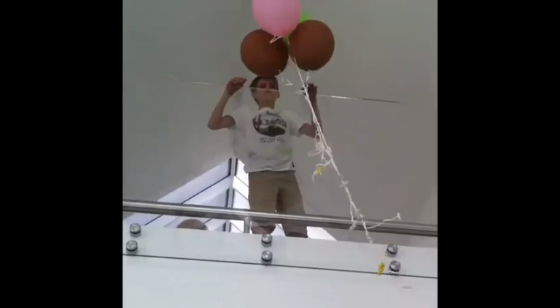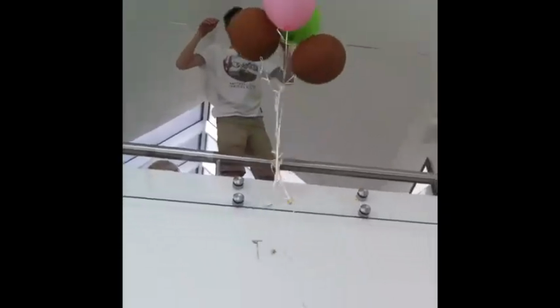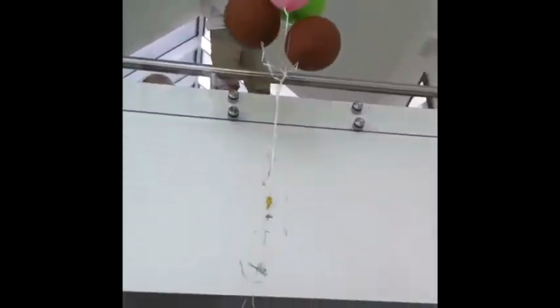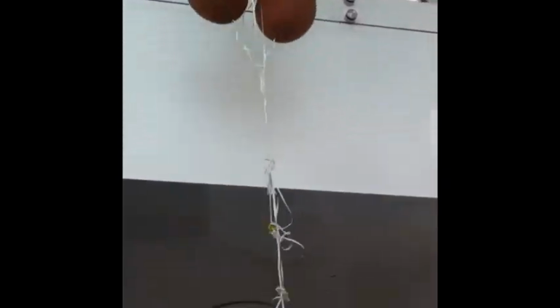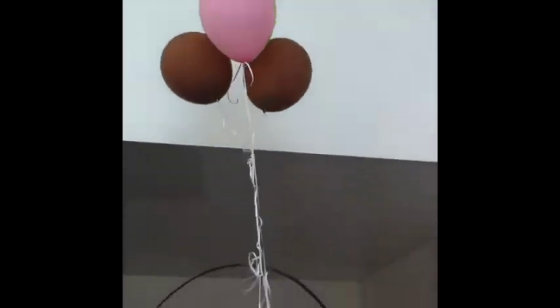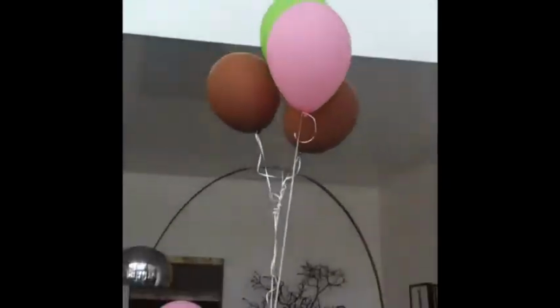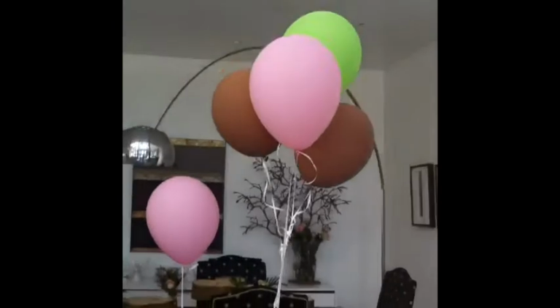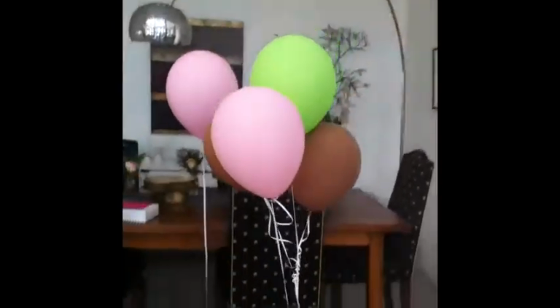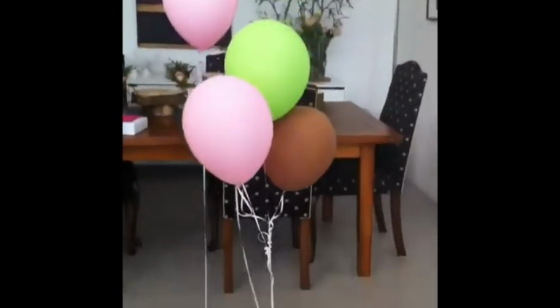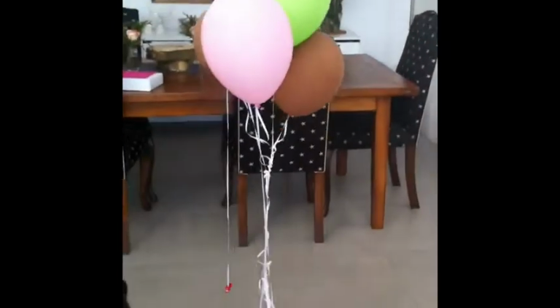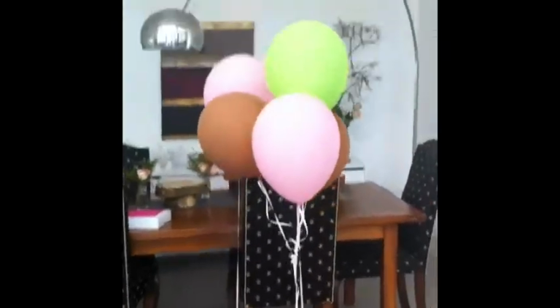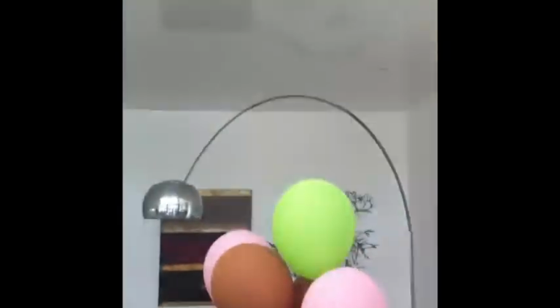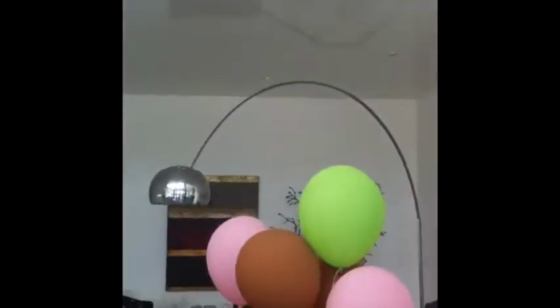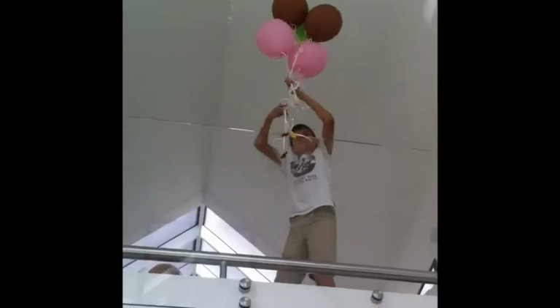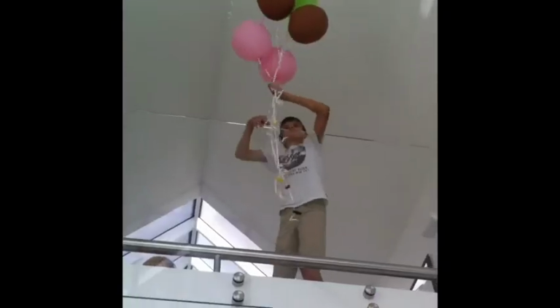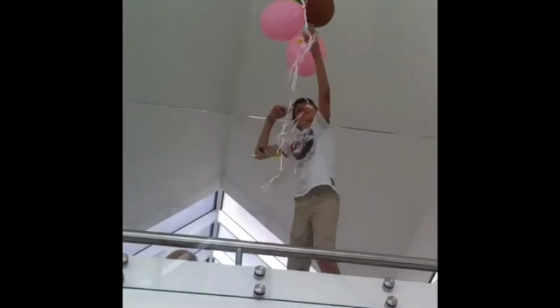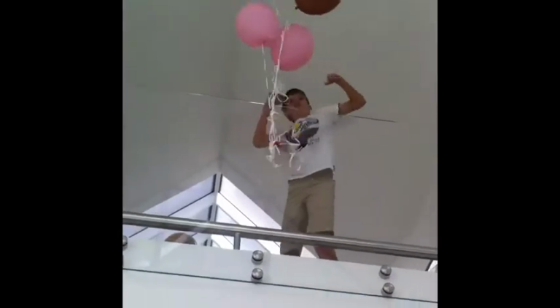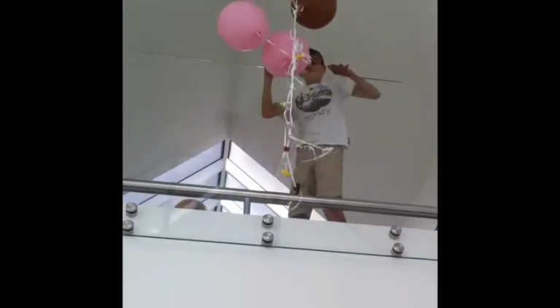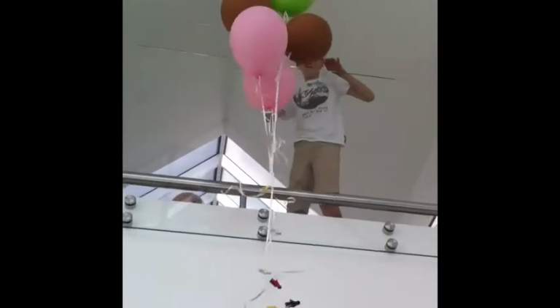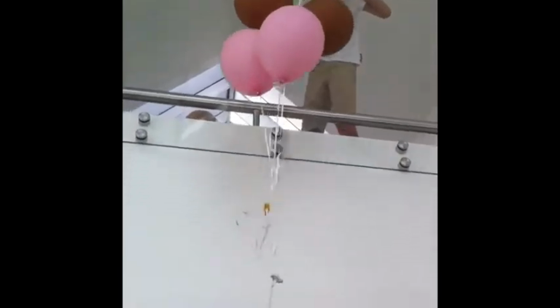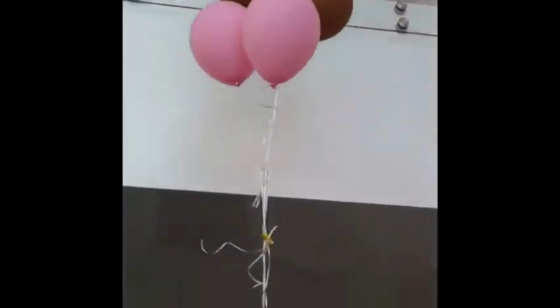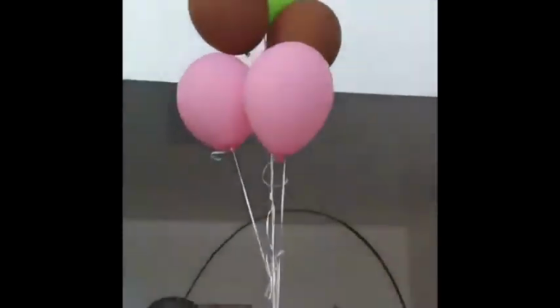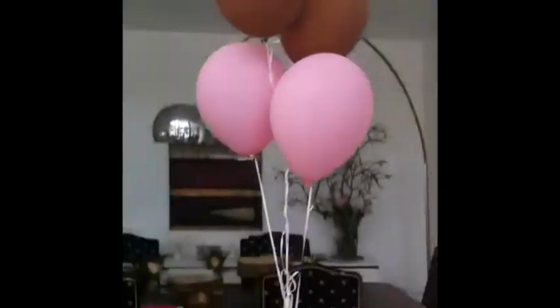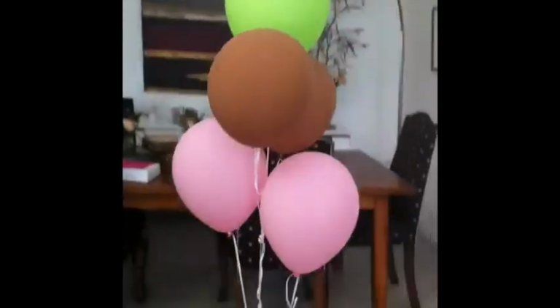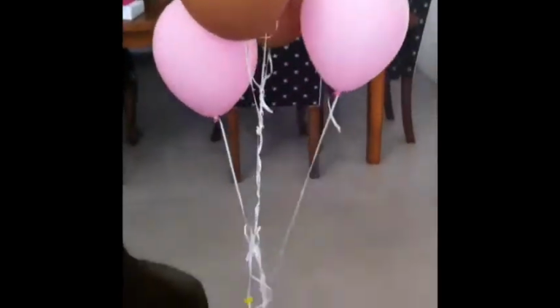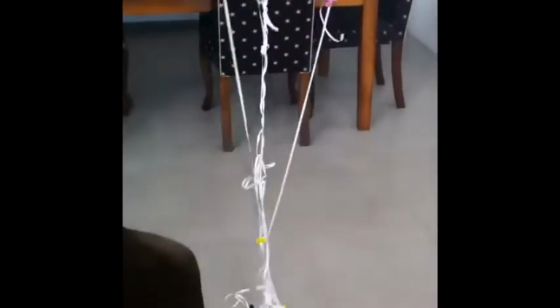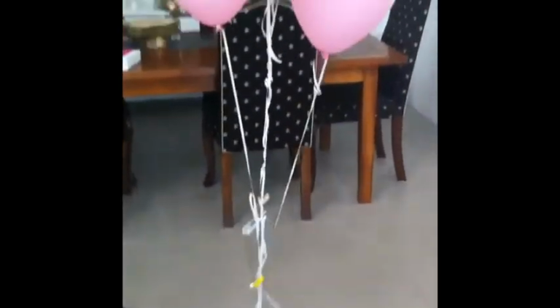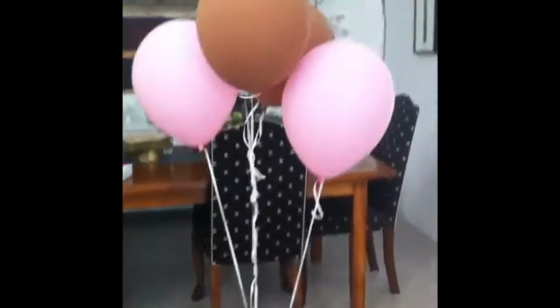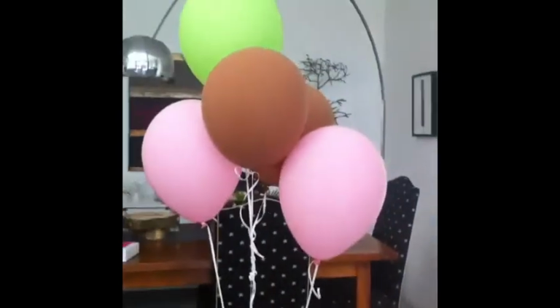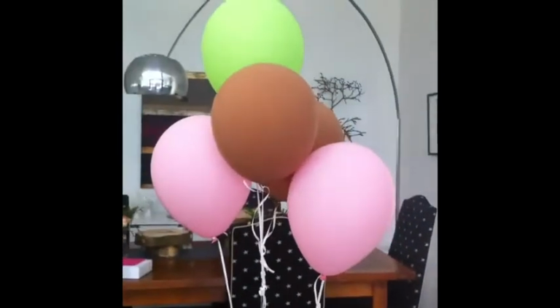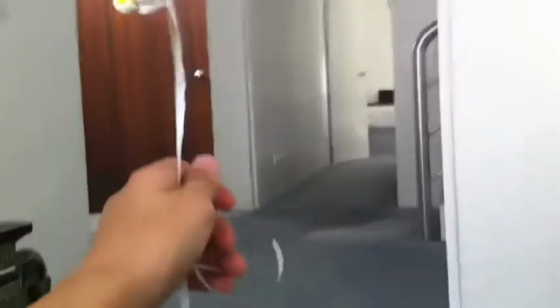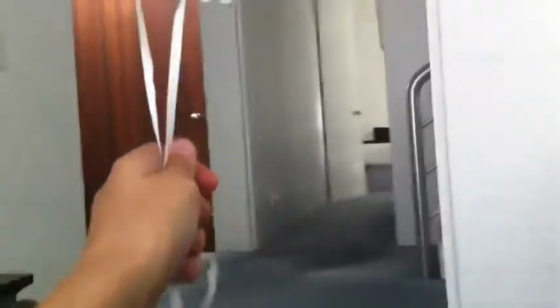Now let's try all the spacemen on five balloons — that's seven spacemen on five balloons. Looks like they just float down slowly. Now let's try it on five balloons and five spacemen. Looks like they go down very exactly the same as the last one.